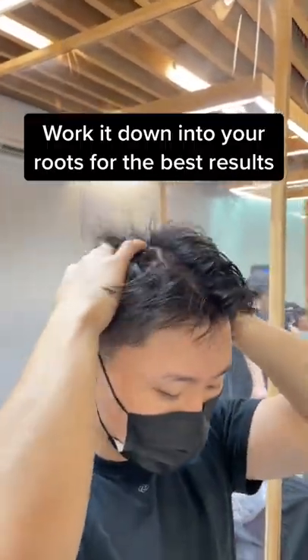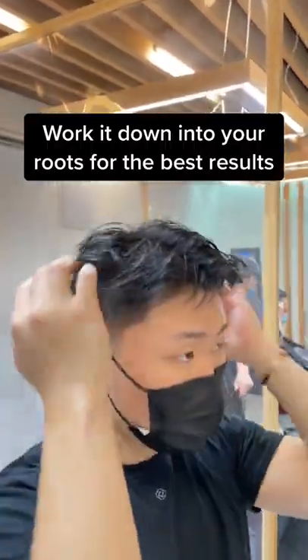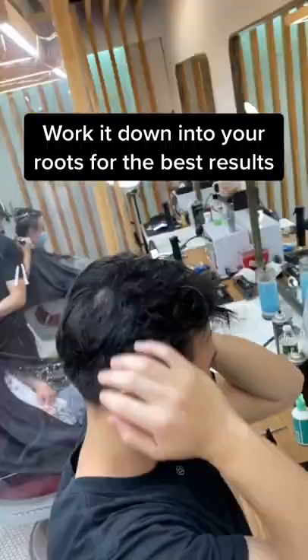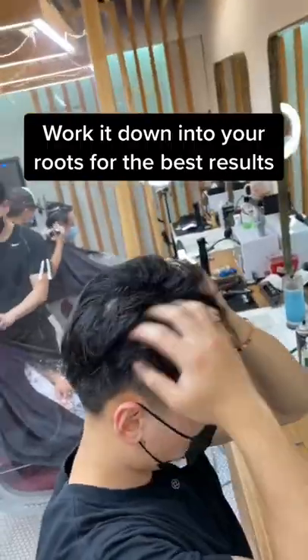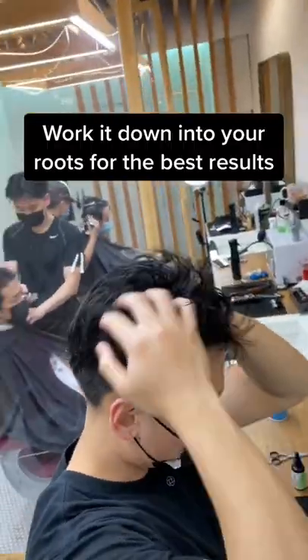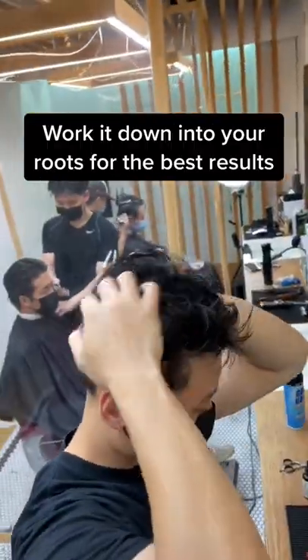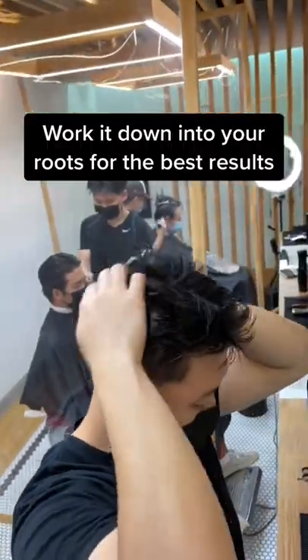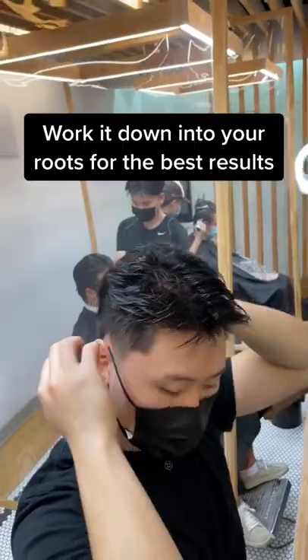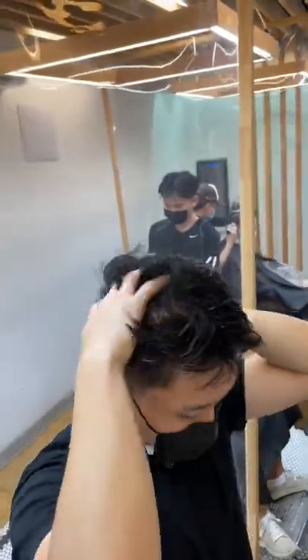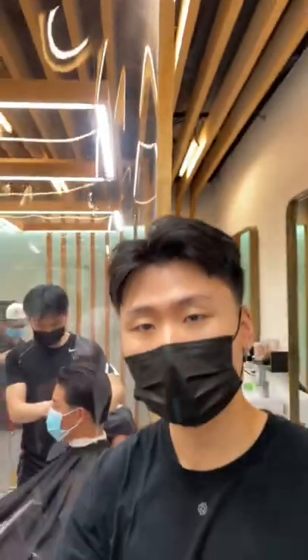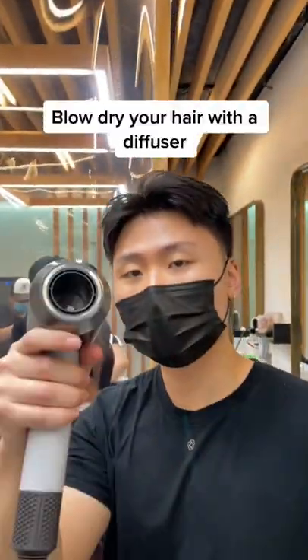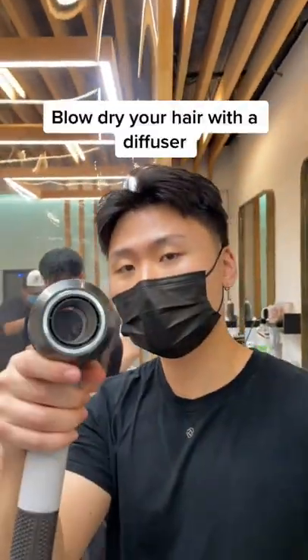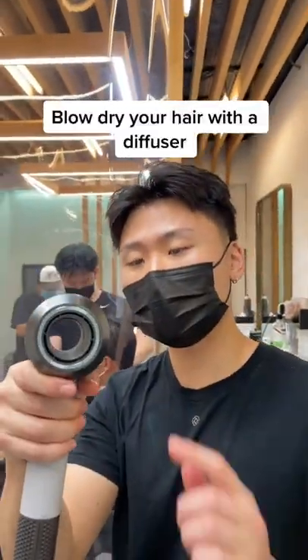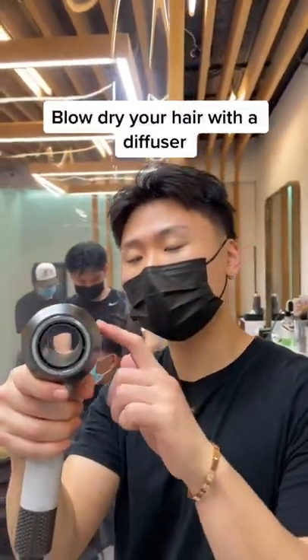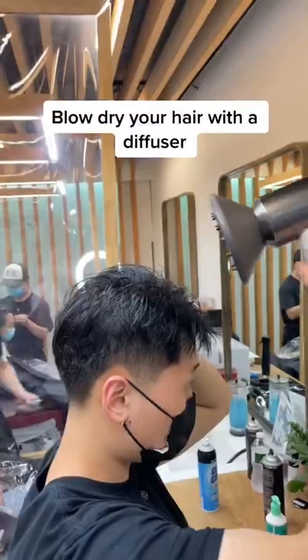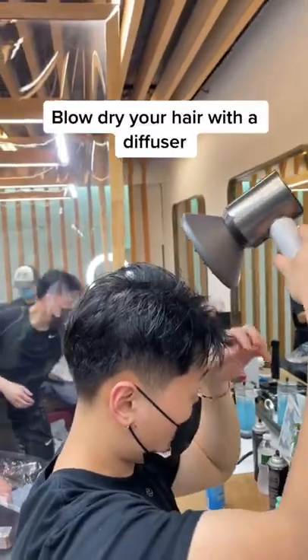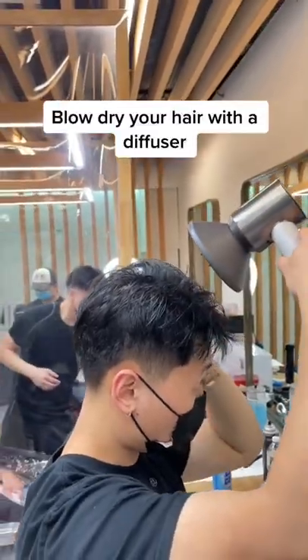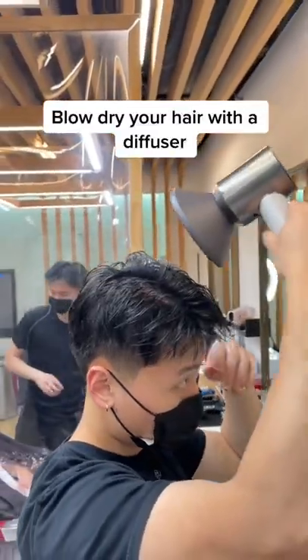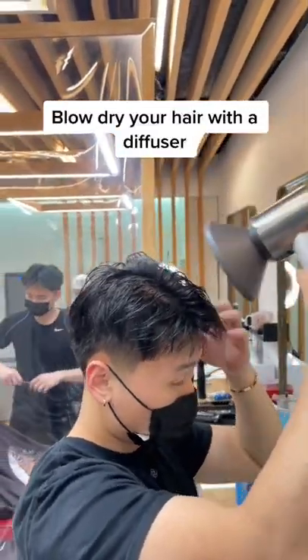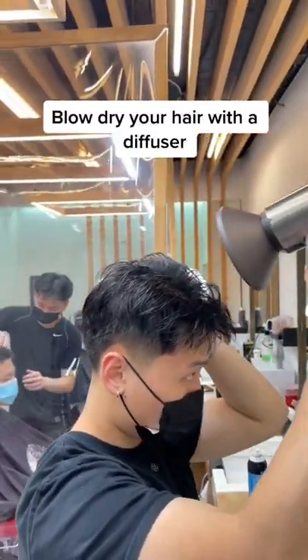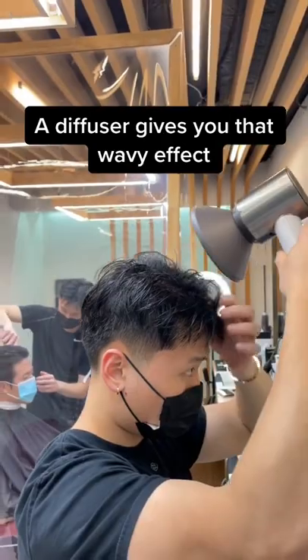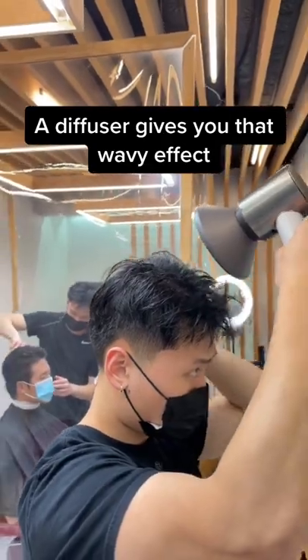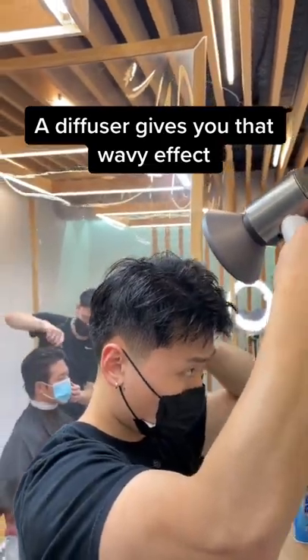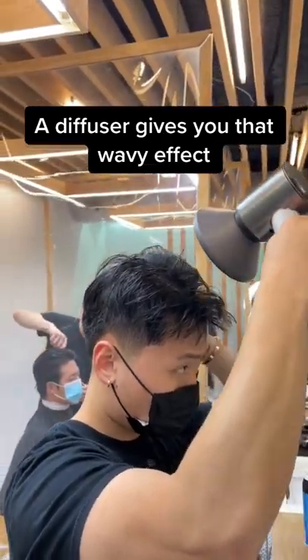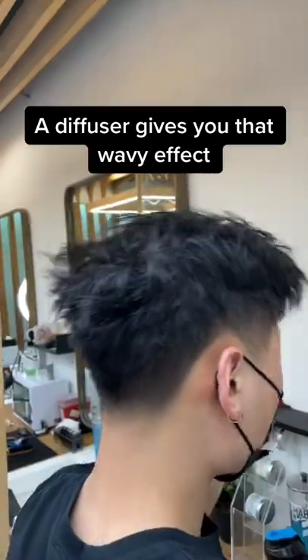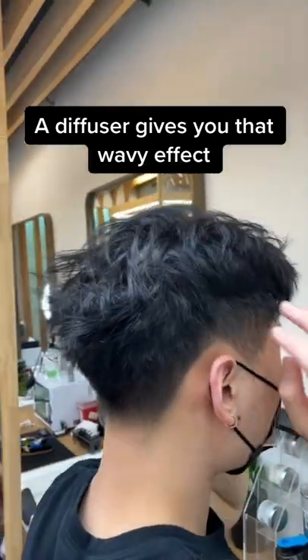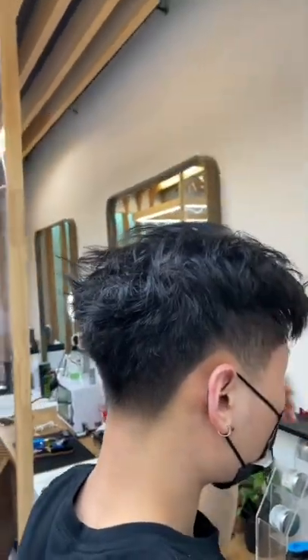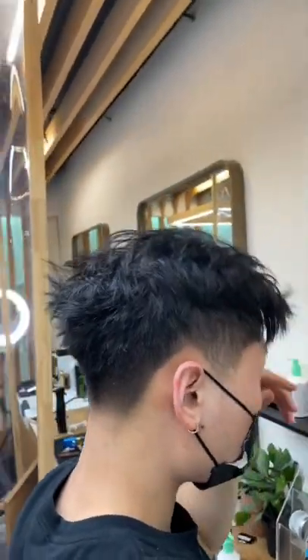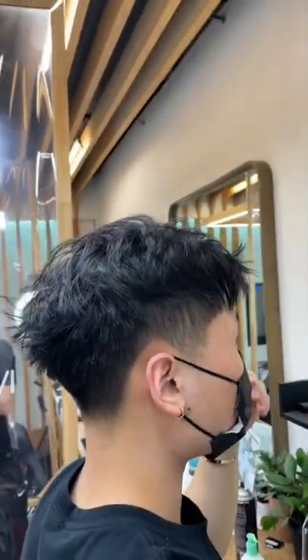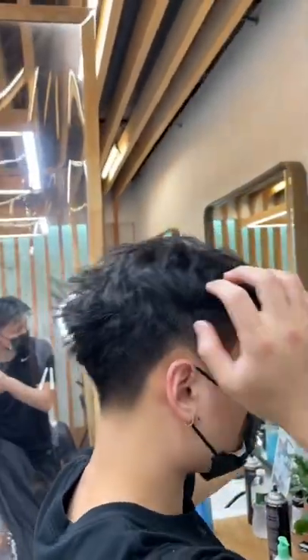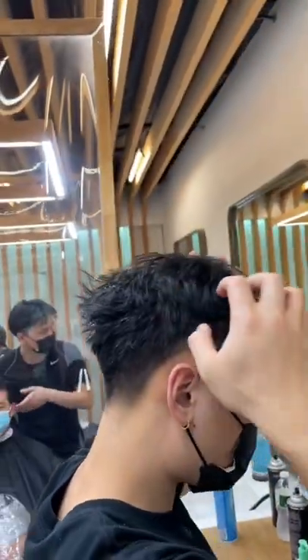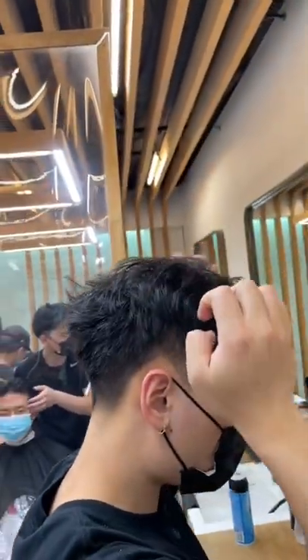You want to really work this down into your roots so you get the full effect and you're not wasting any product. The next most crucial step is to blow dry your hair. The secret sauce to all this is using a diffuser — the diffuser is going to give you that texture and wavy hairstyle.